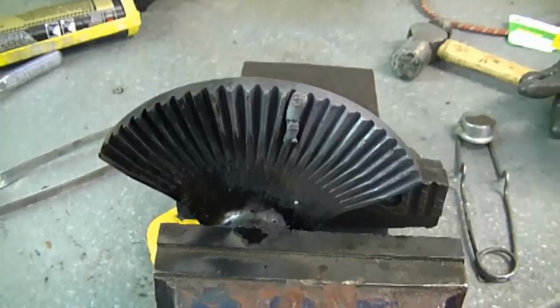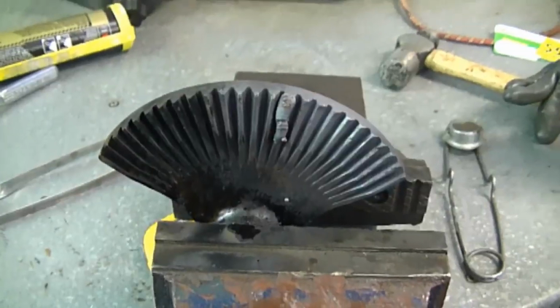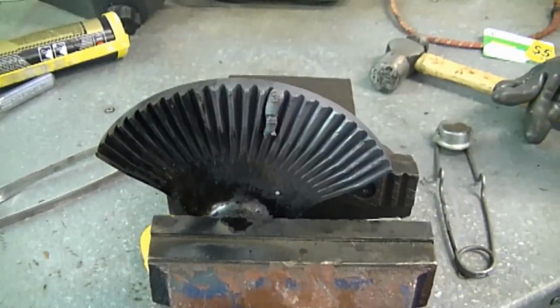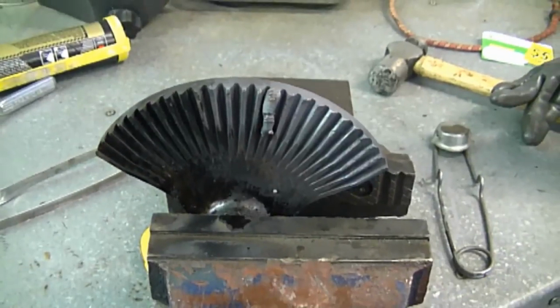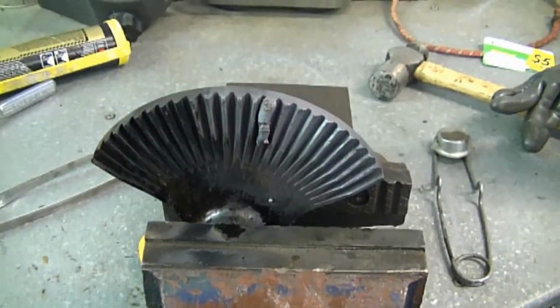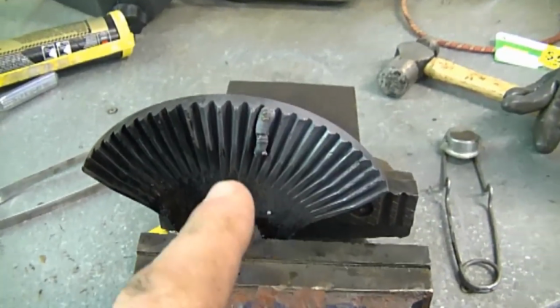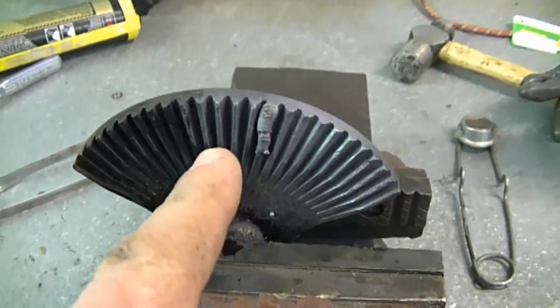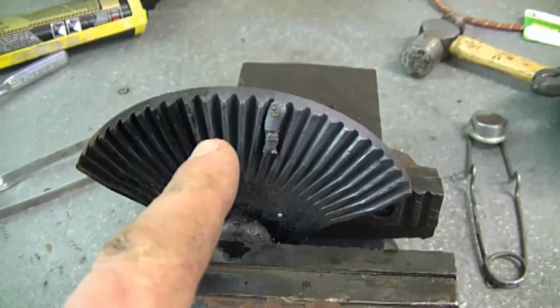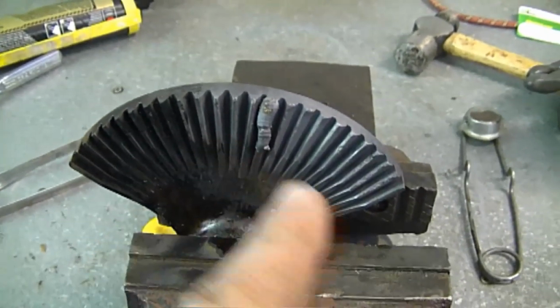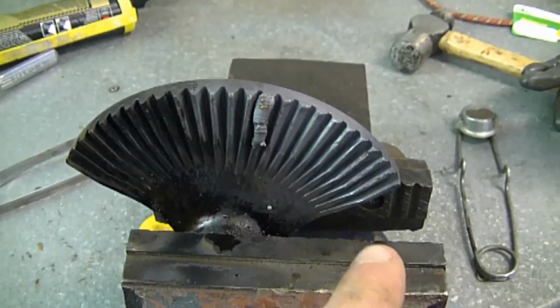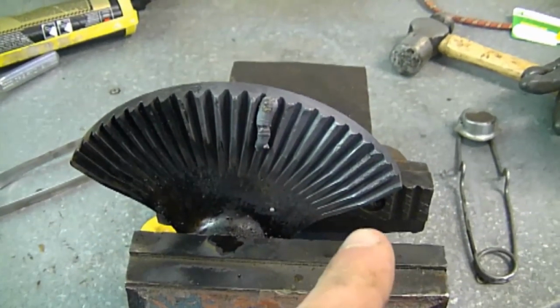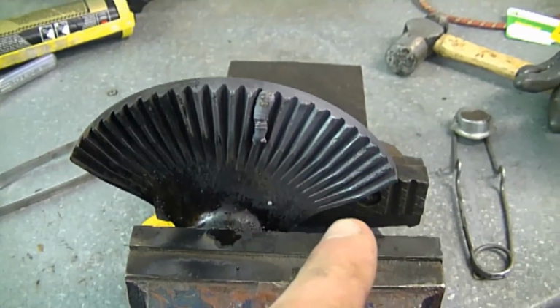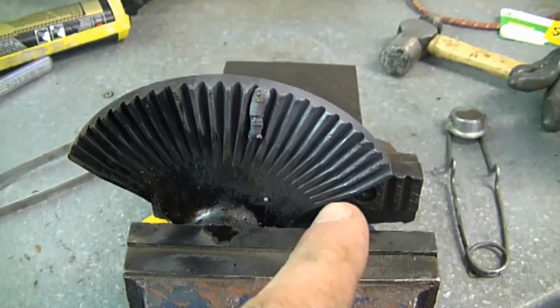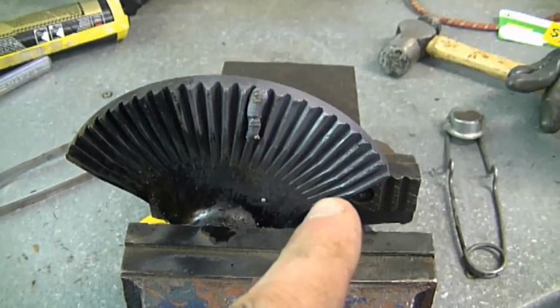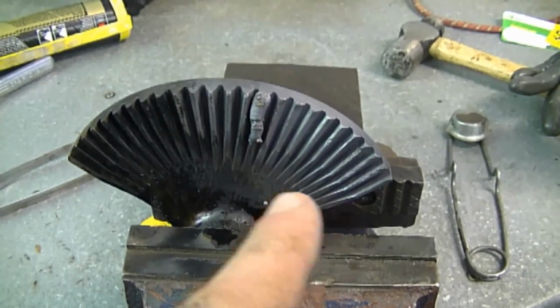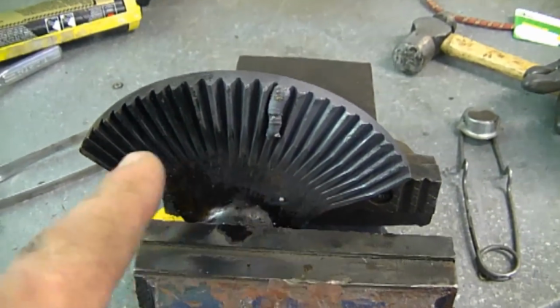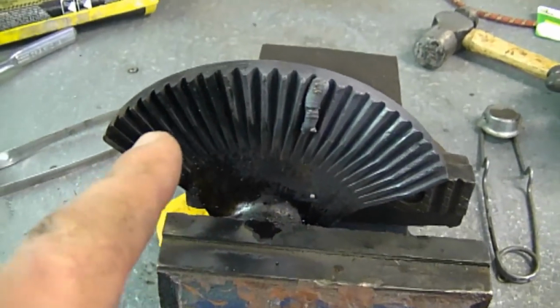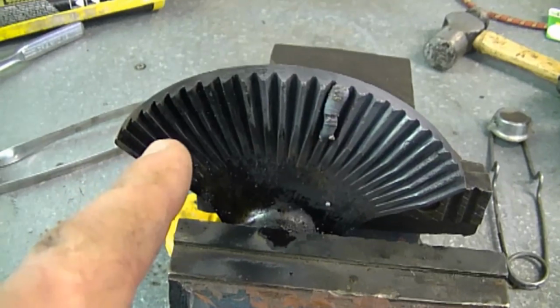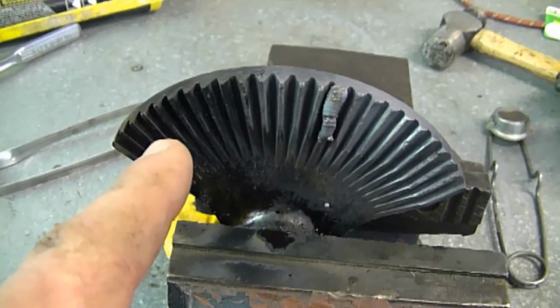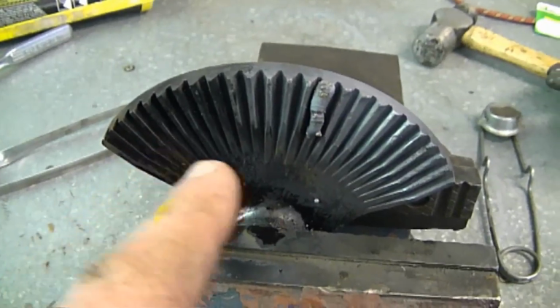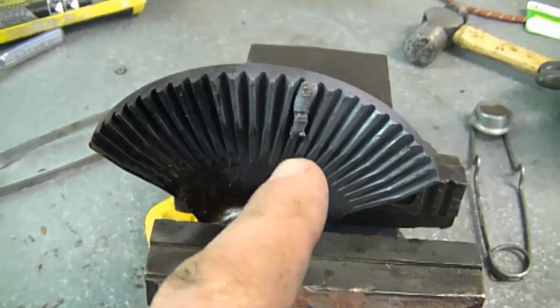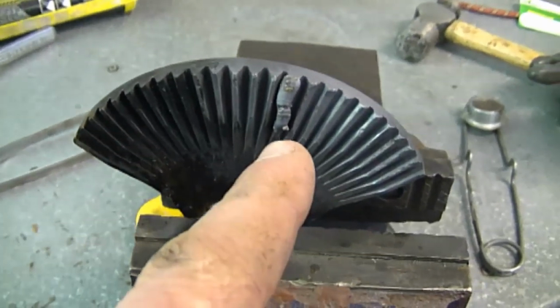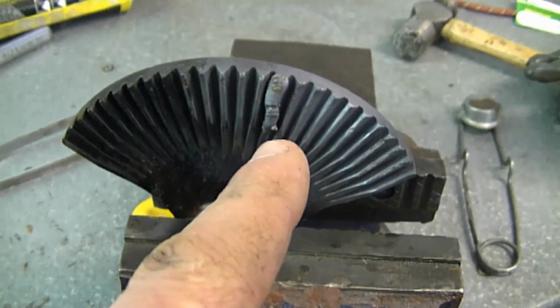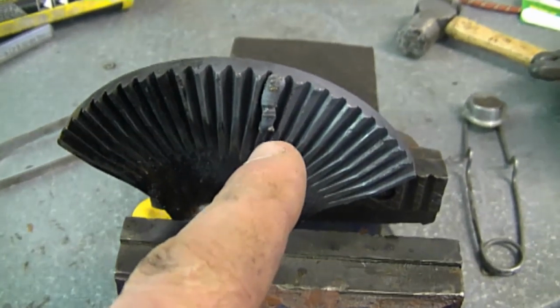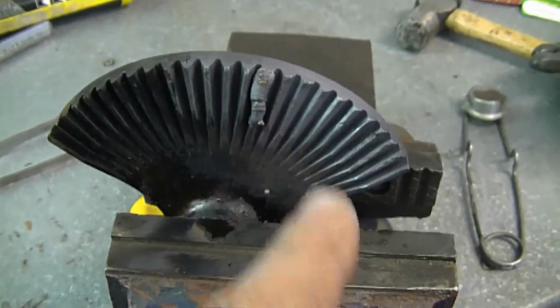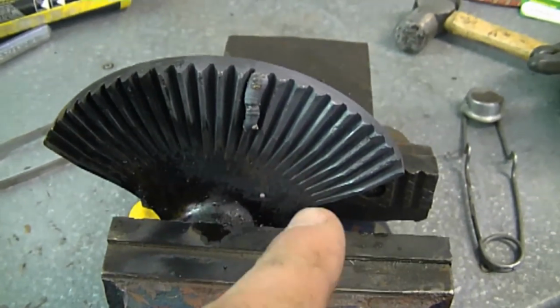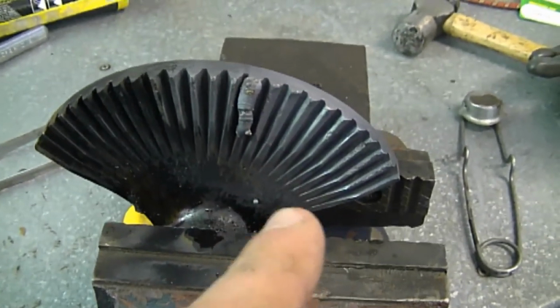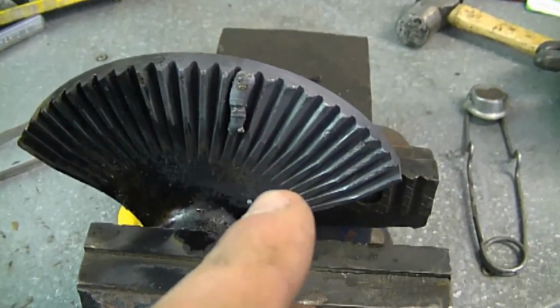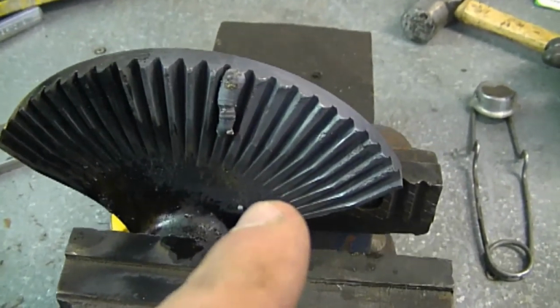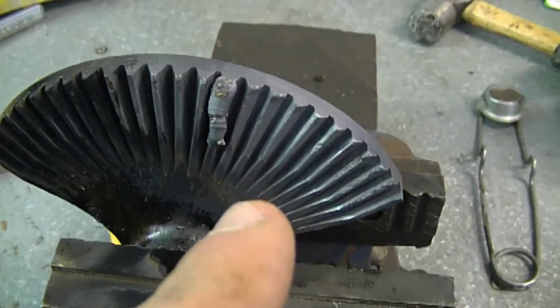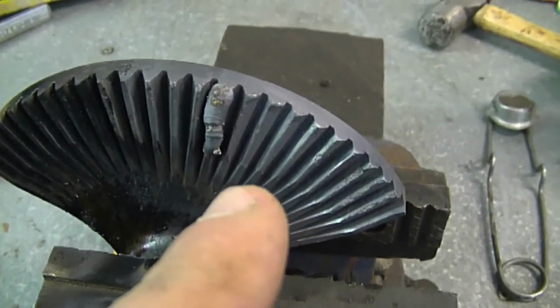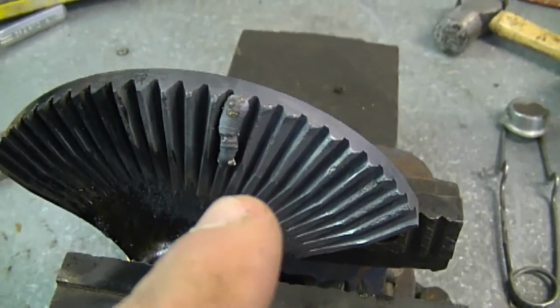What I did here is I heated it red hot from here to there with my acetylene torch. I didn't heat this part because I'm only welding the teeth on this side over here — as you can see, they're a bit stripped.